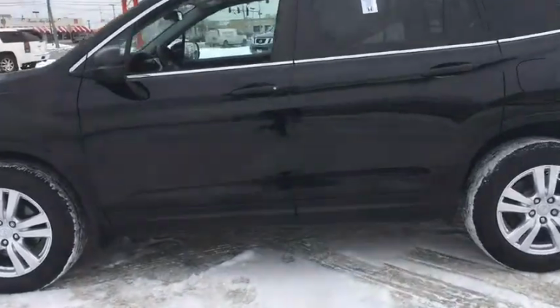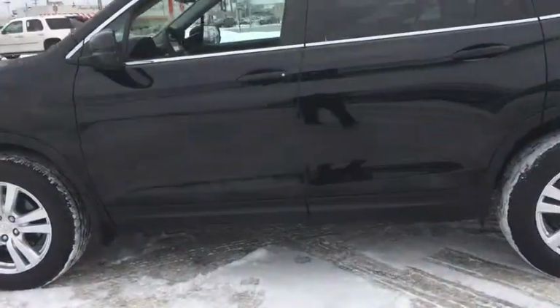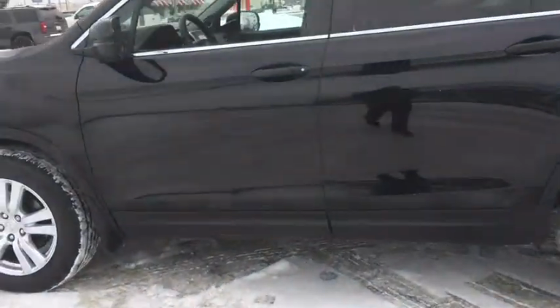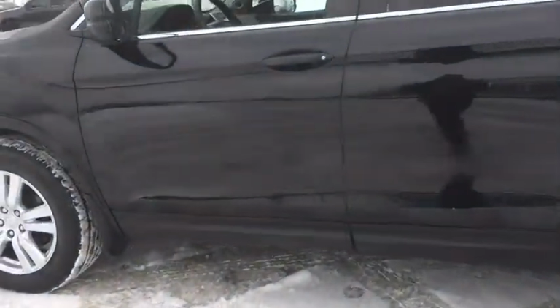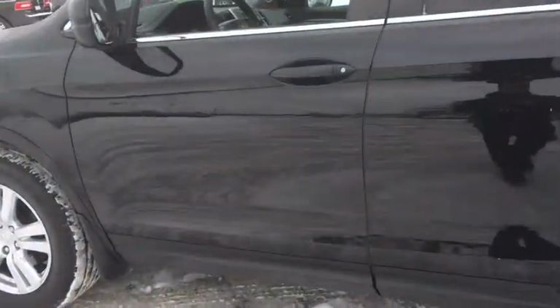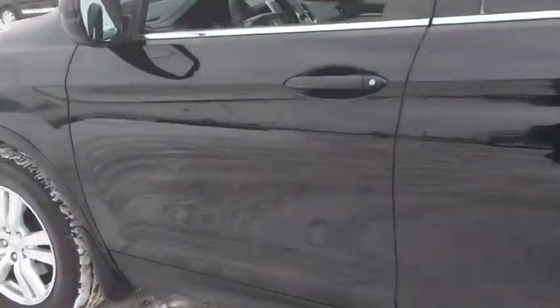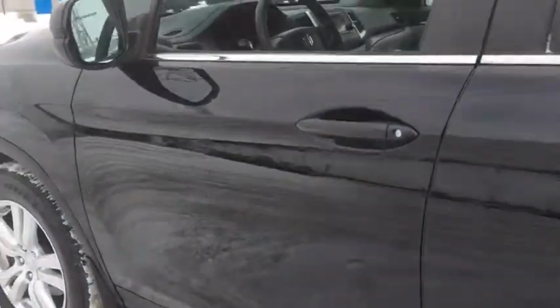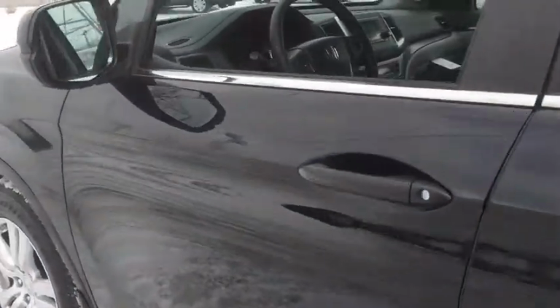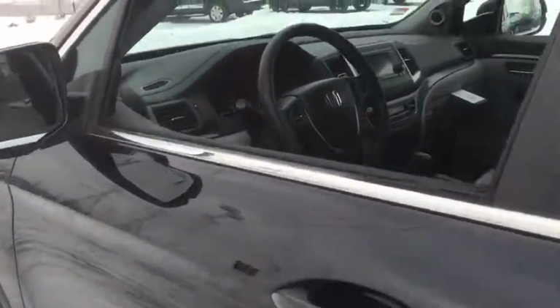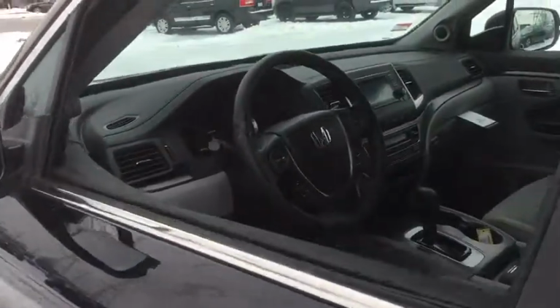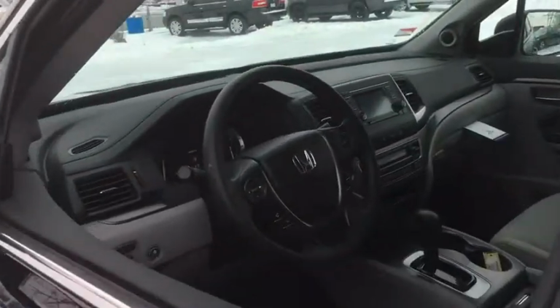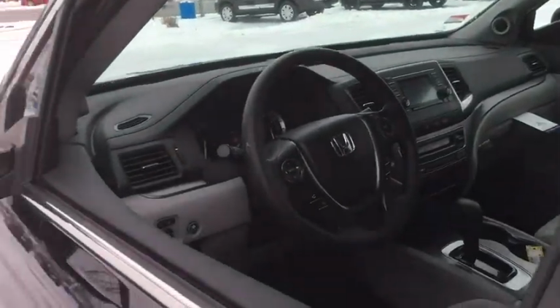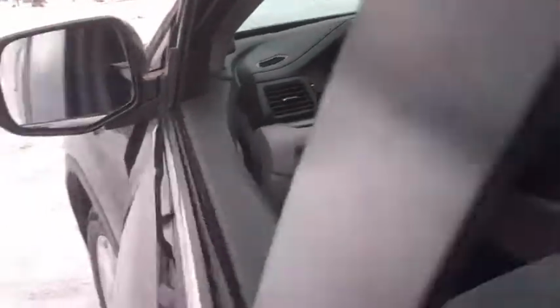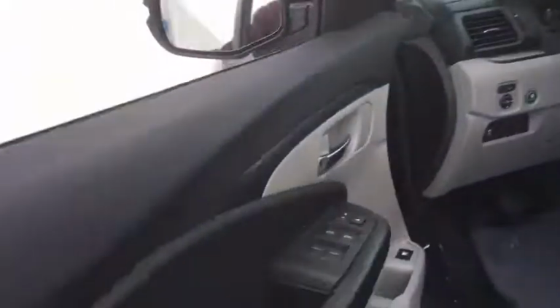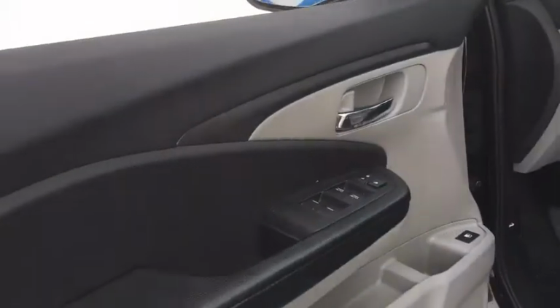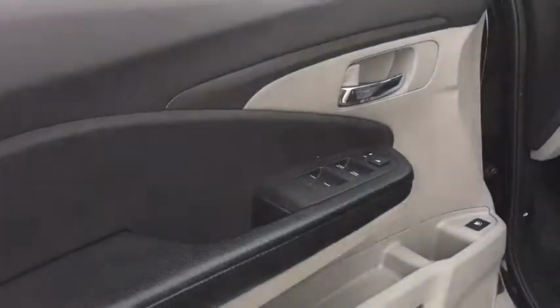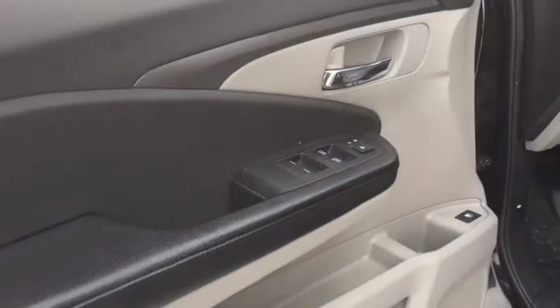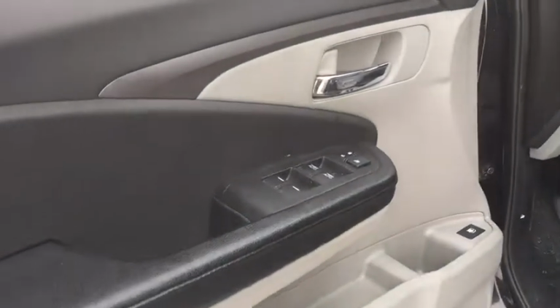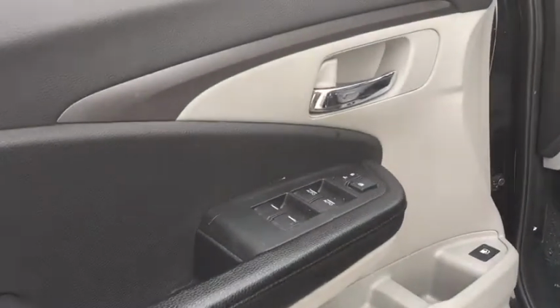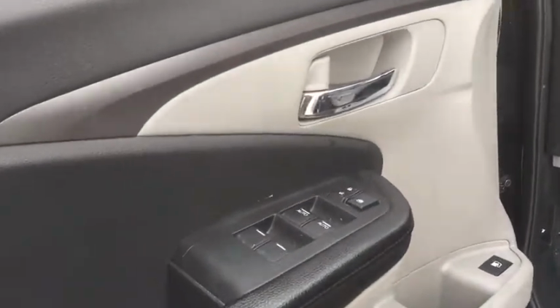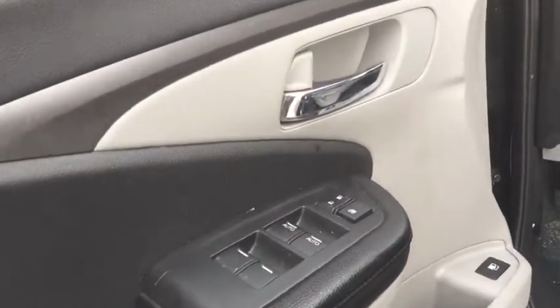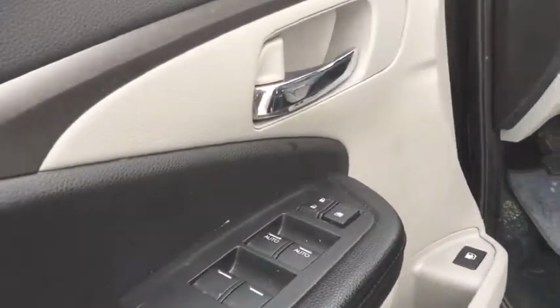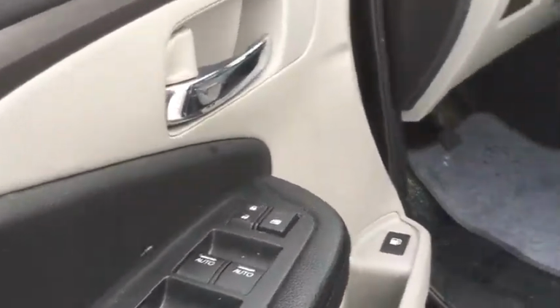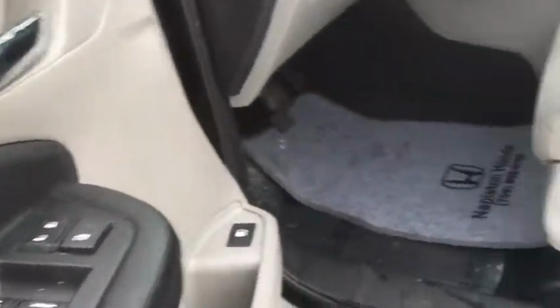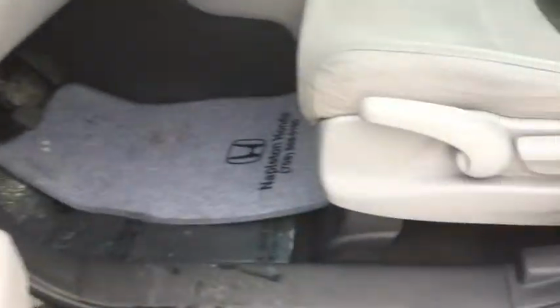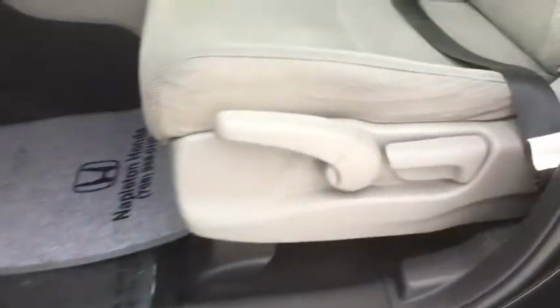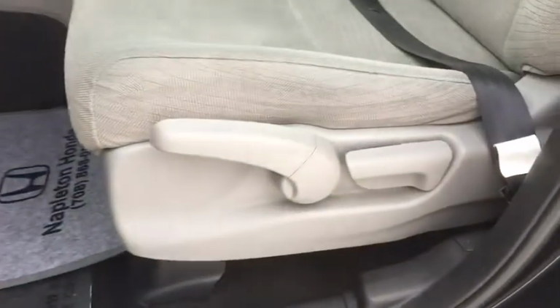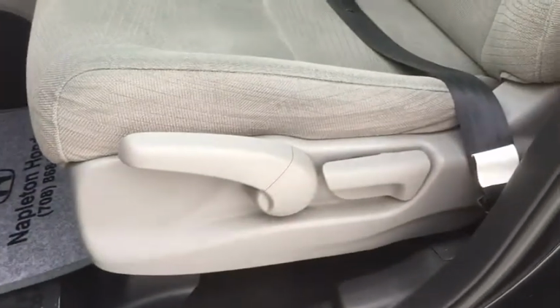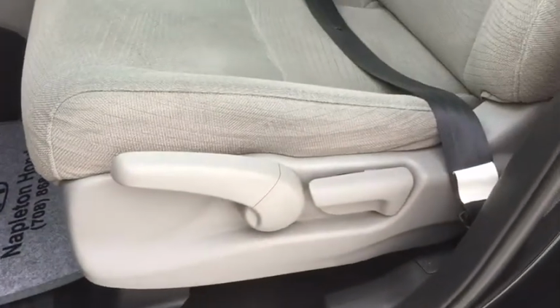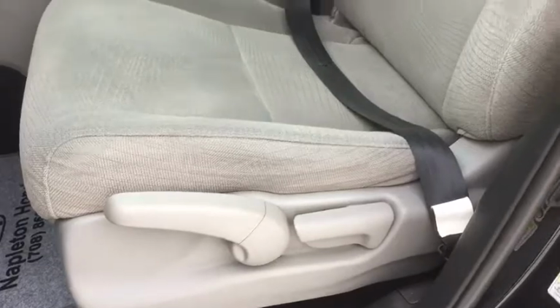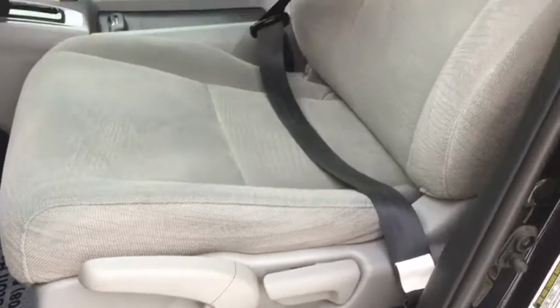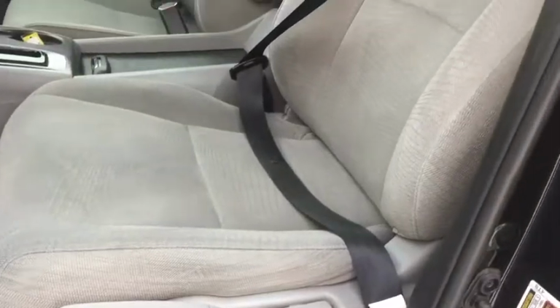Traction control. Dual airbags. Power steering. Four-wheel disc brakes. Security system. Power windows. Rear window defroster. Electronic stability control. Trip computer.